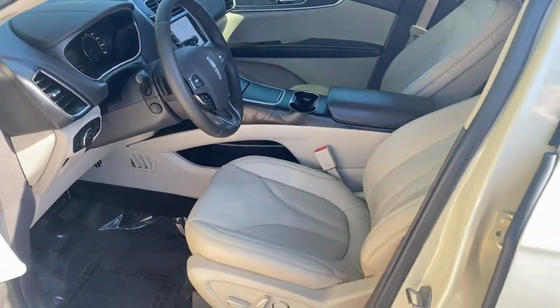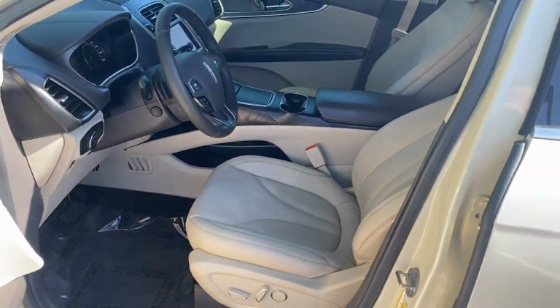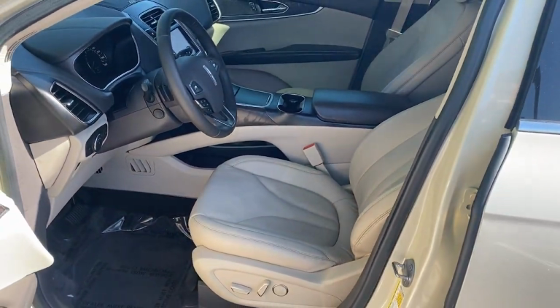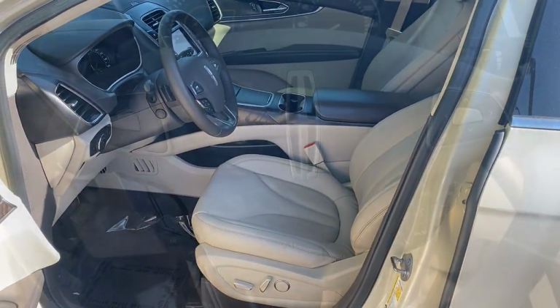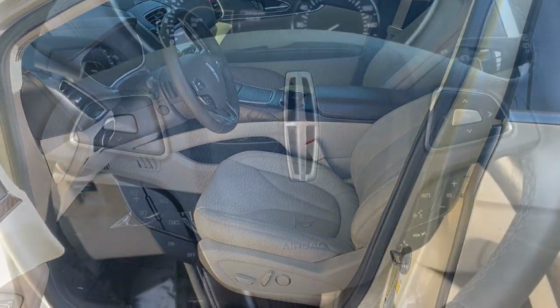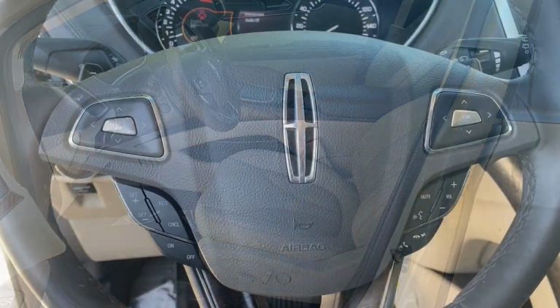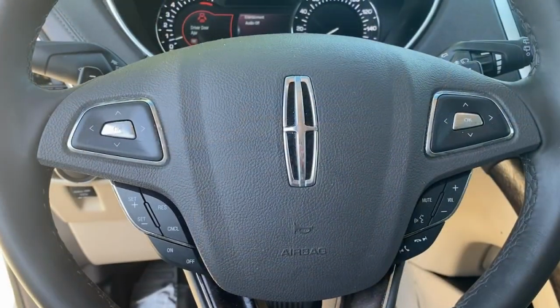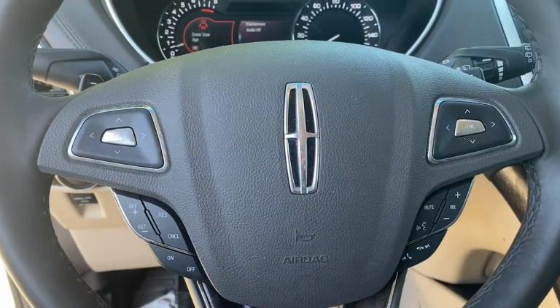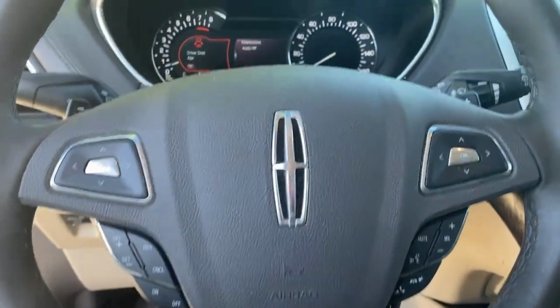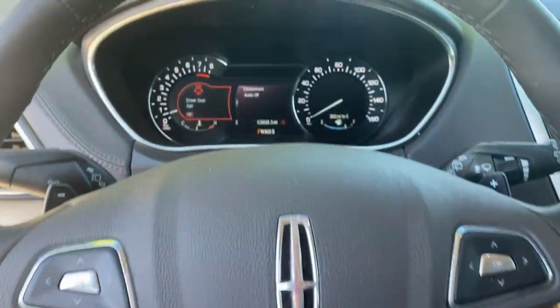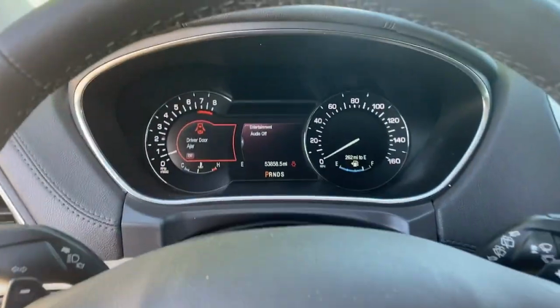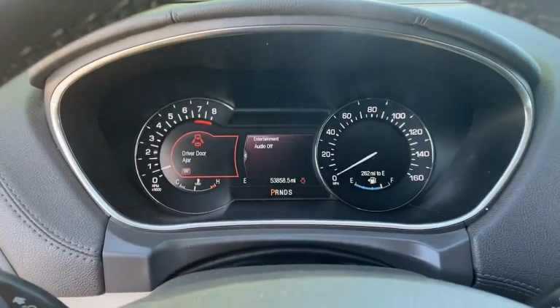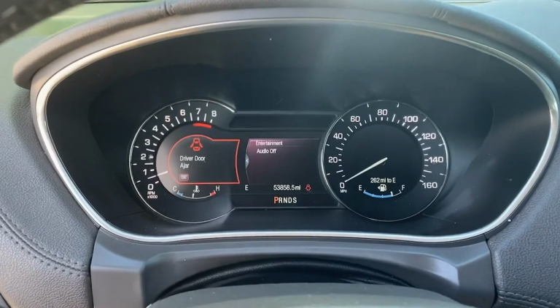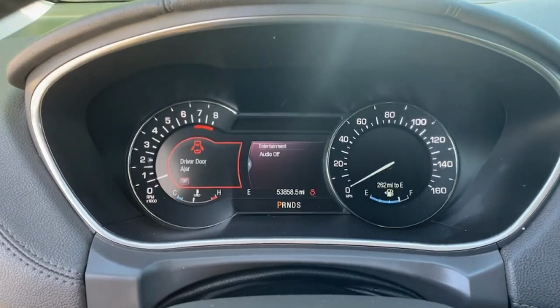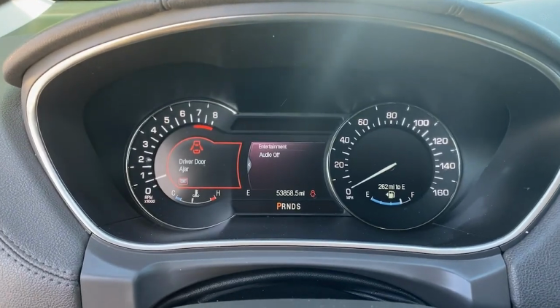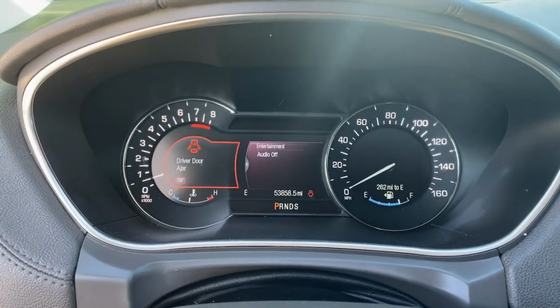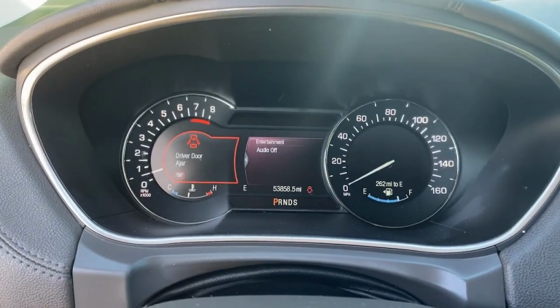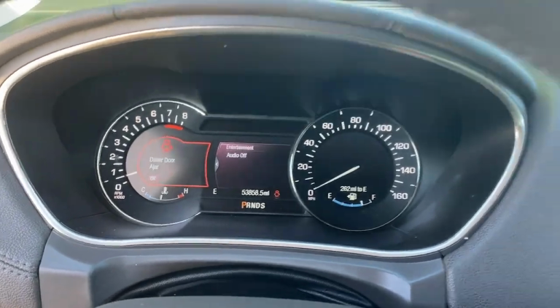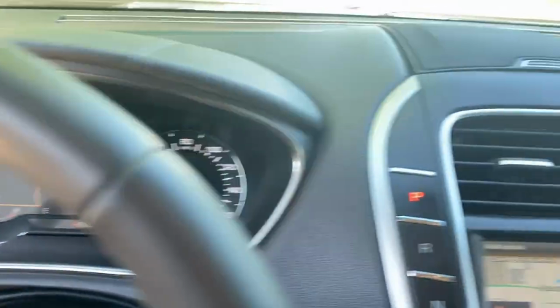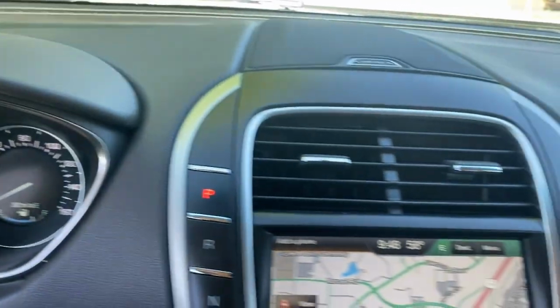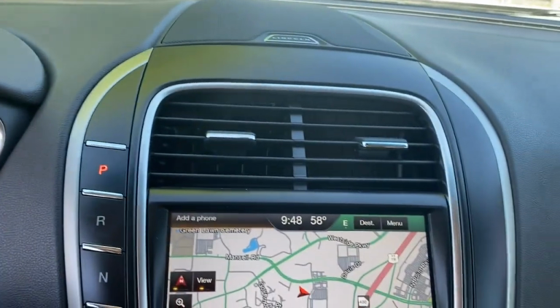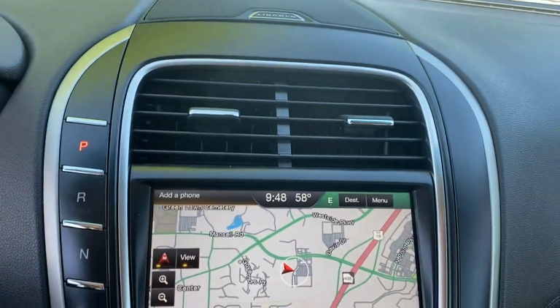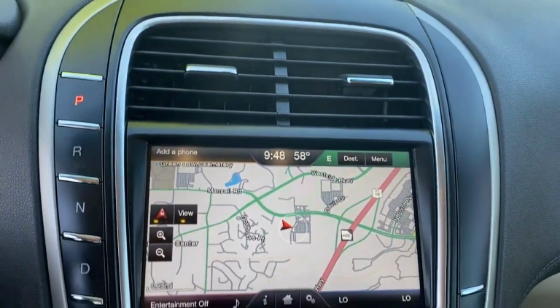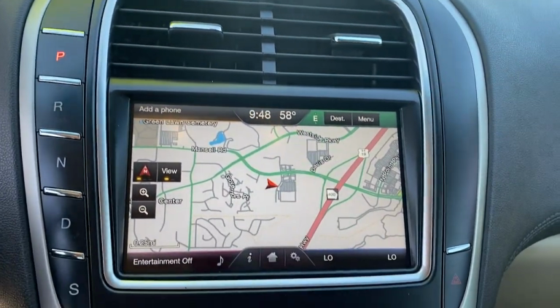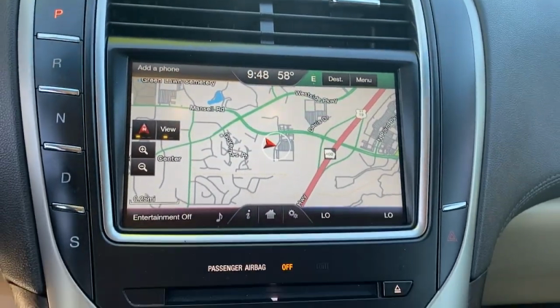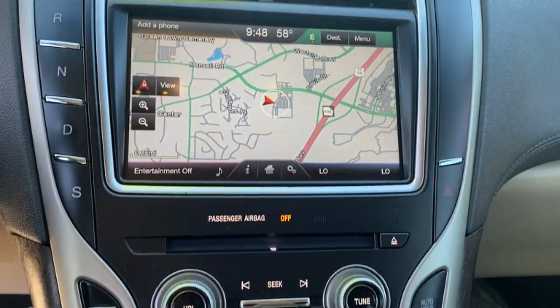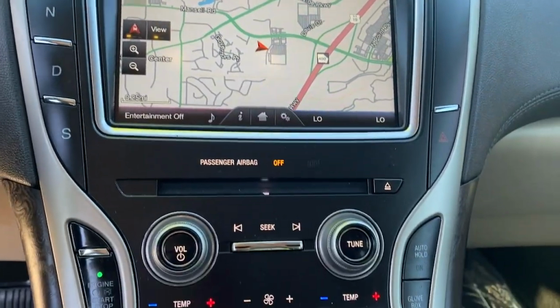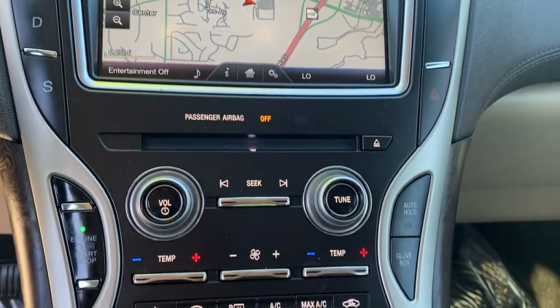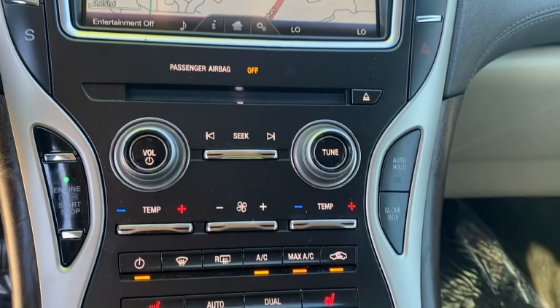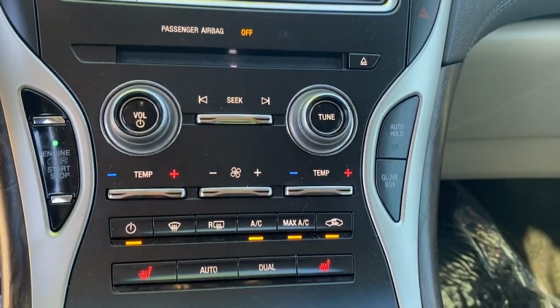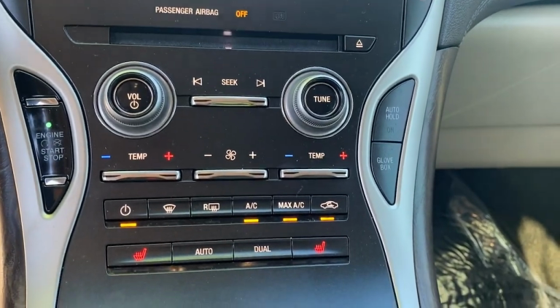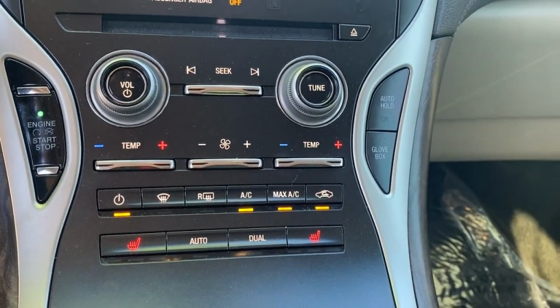Don't miss the chance to get behind the wheel of this well-equipped MKX. Treat yourself to a test drive today. Our staff will toss you the keys and give you an outstanding customer experience.